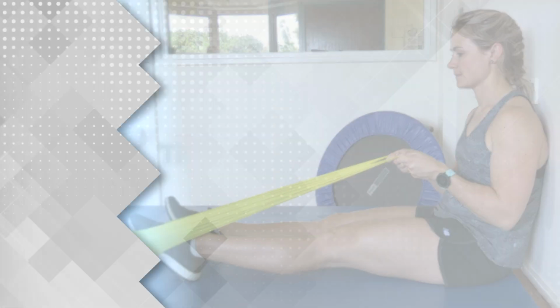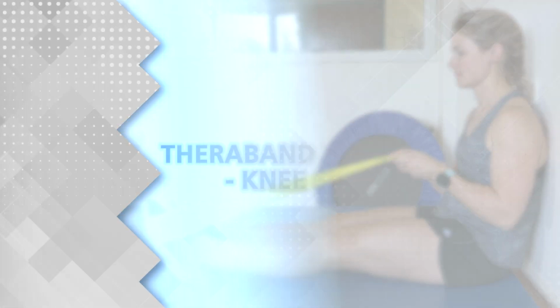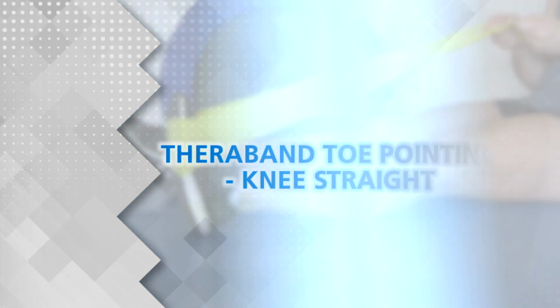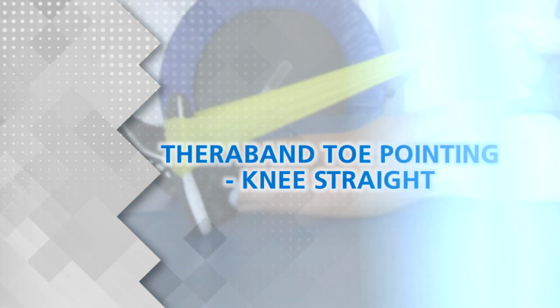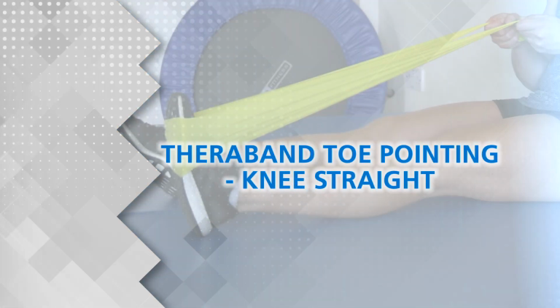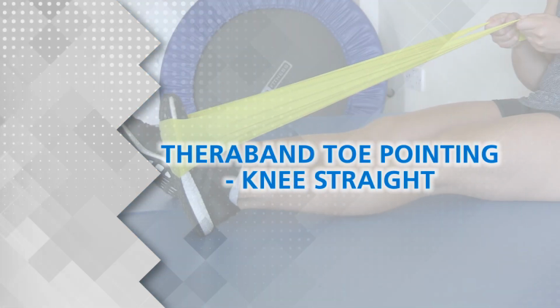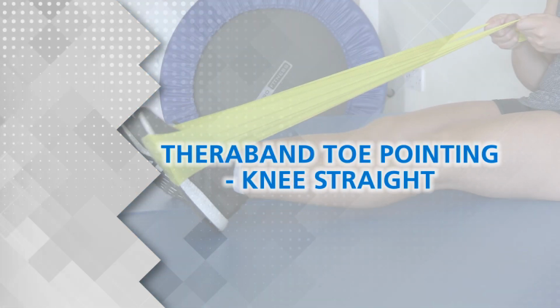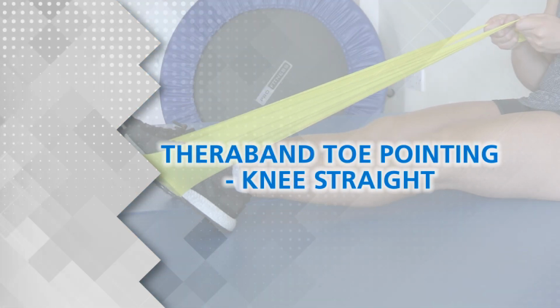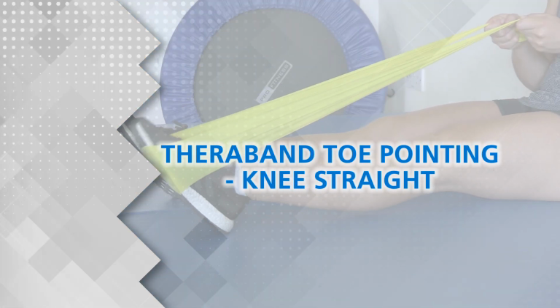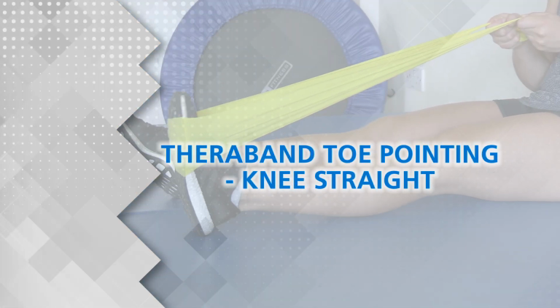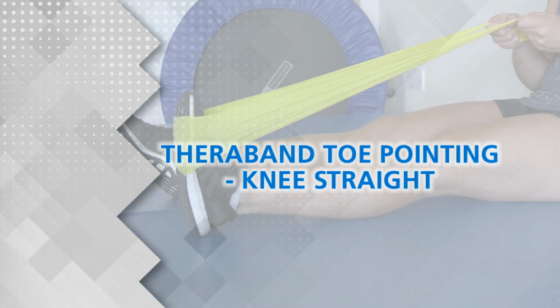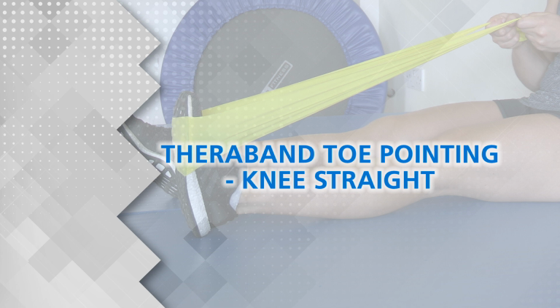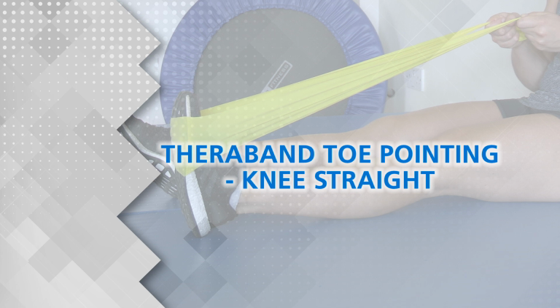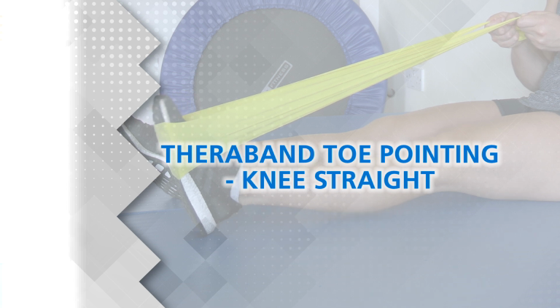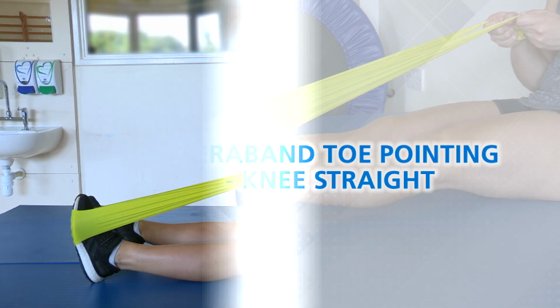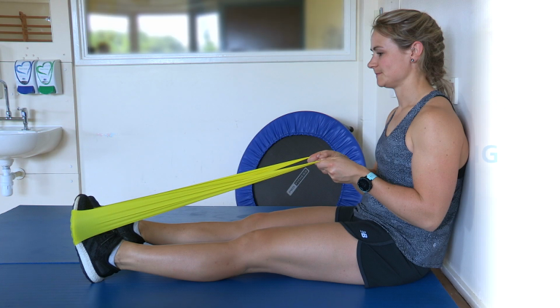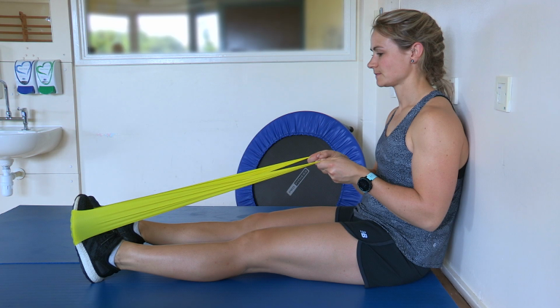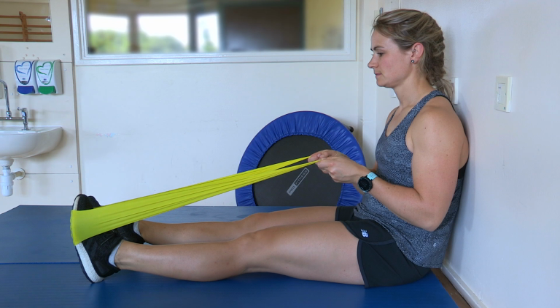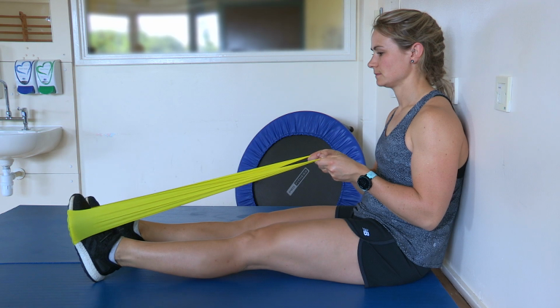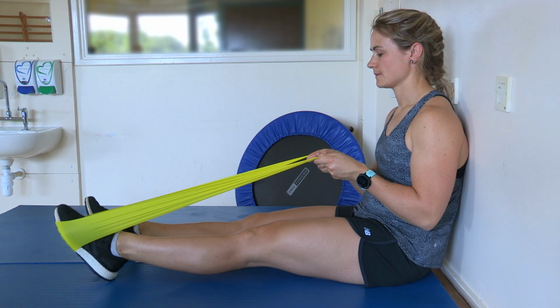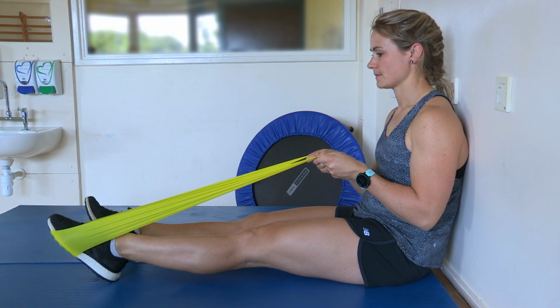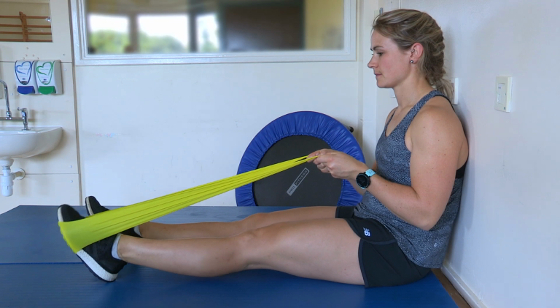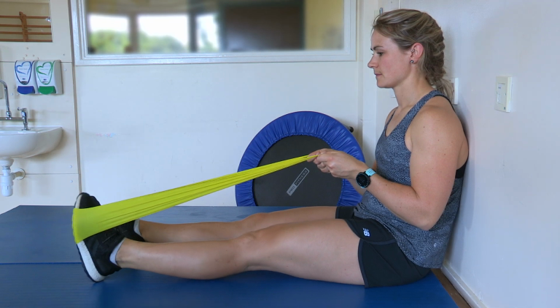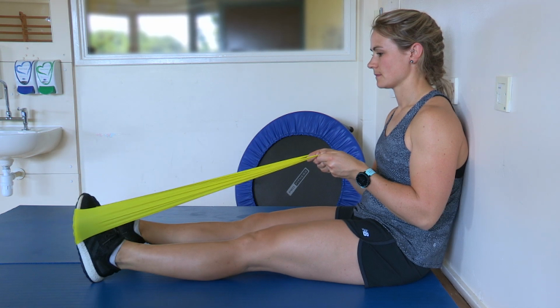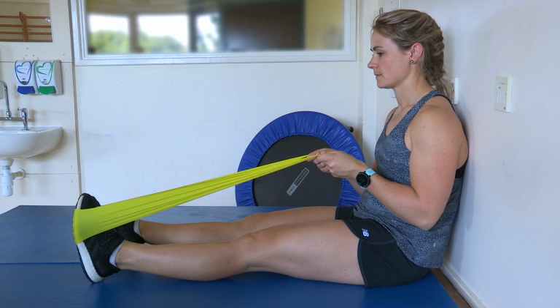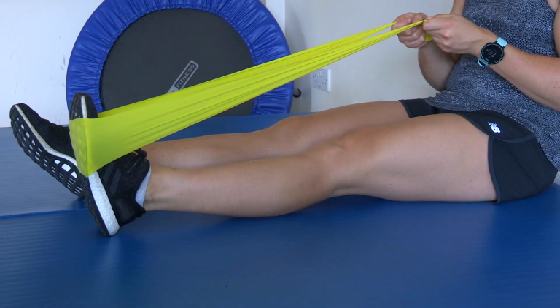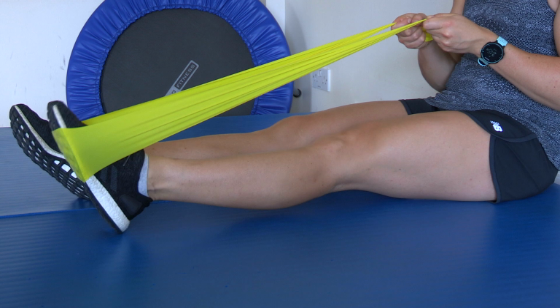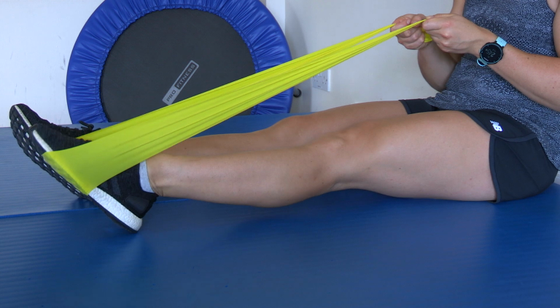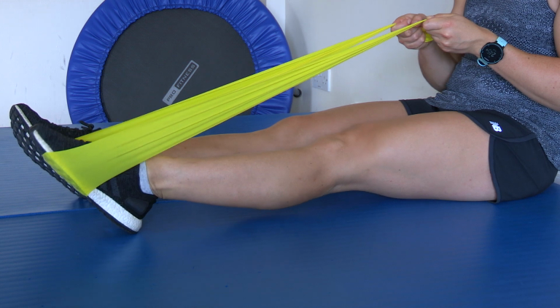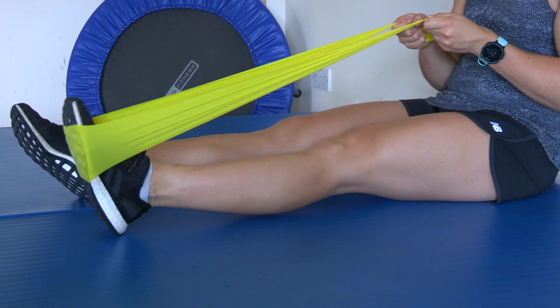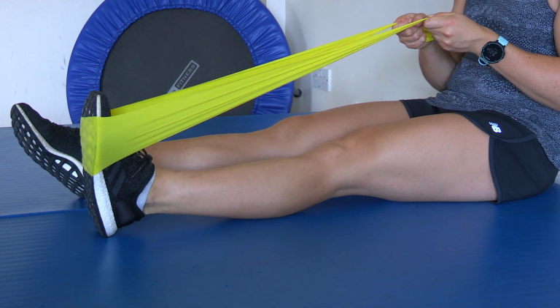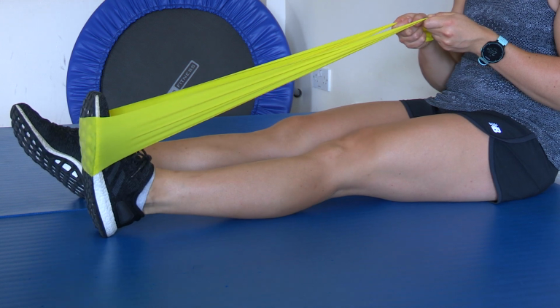TheraBand toe pointing, knee straight. With your leg out straight, point your toe against the resistance of the band.